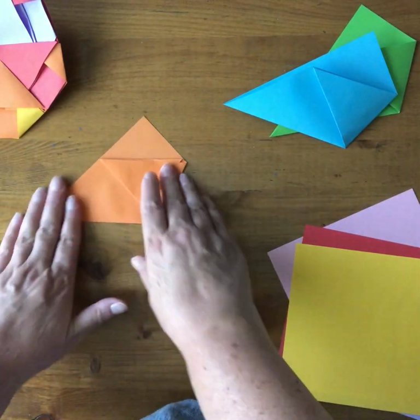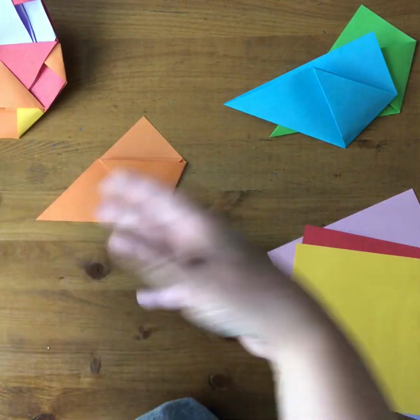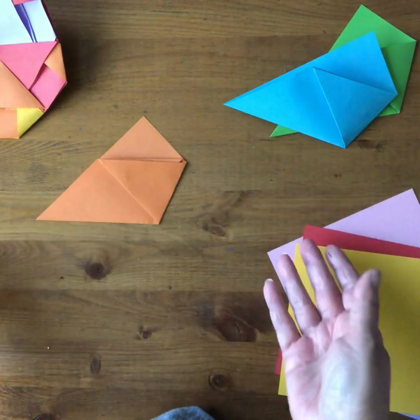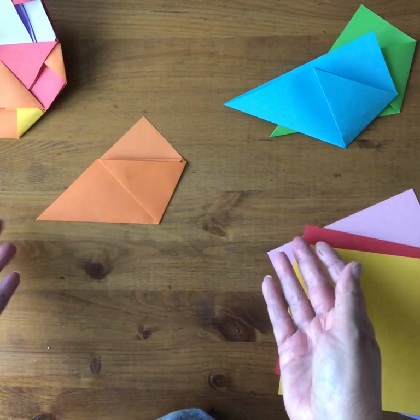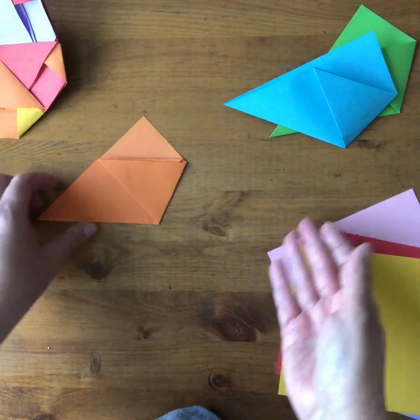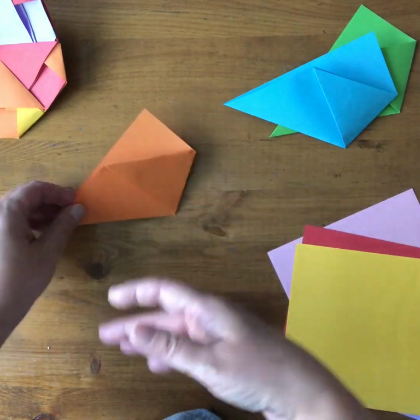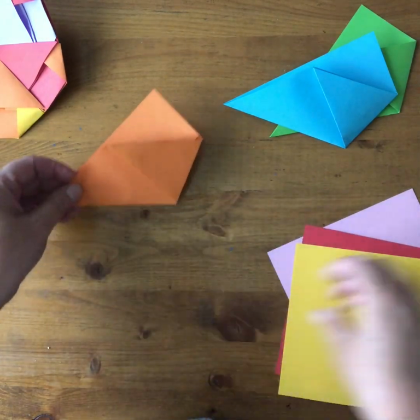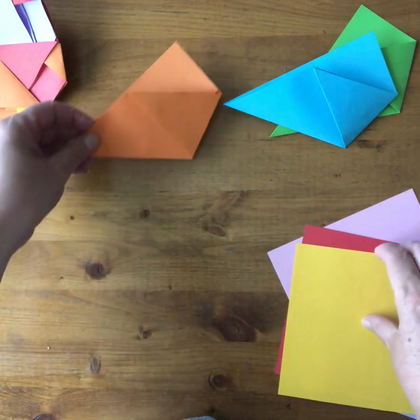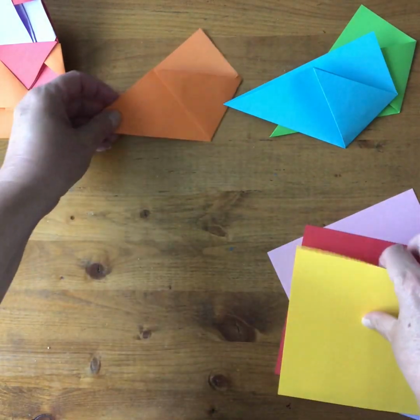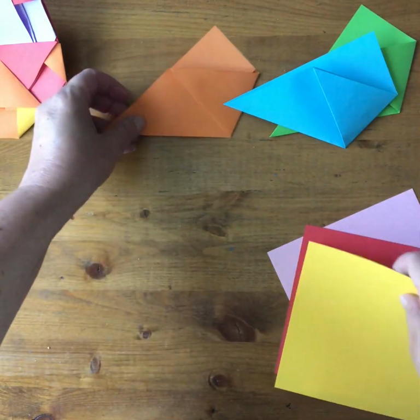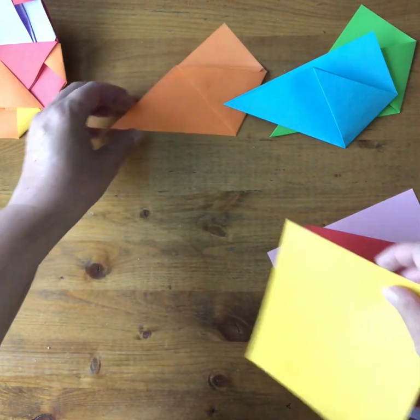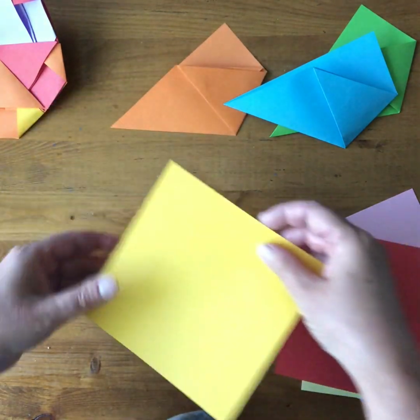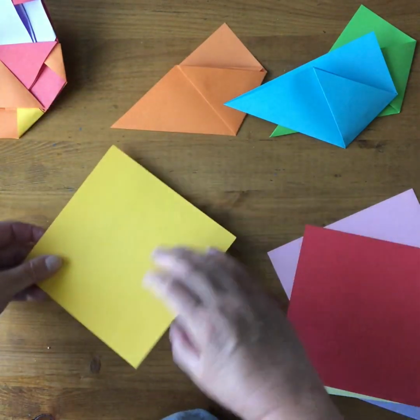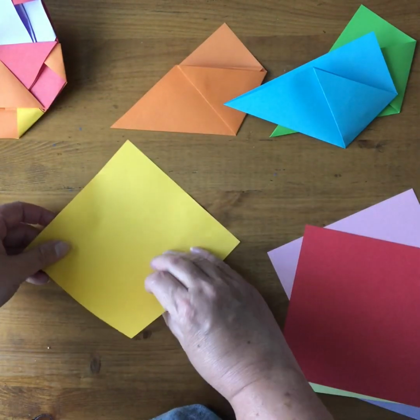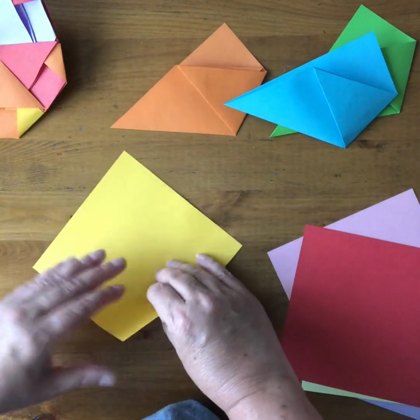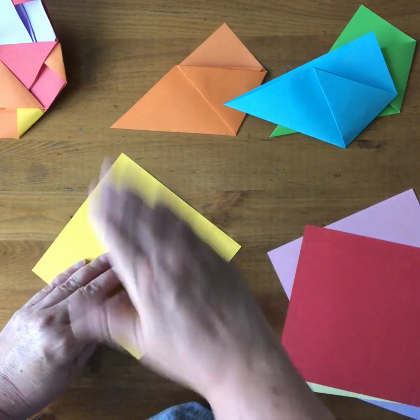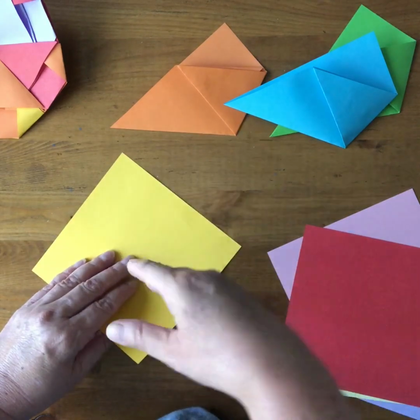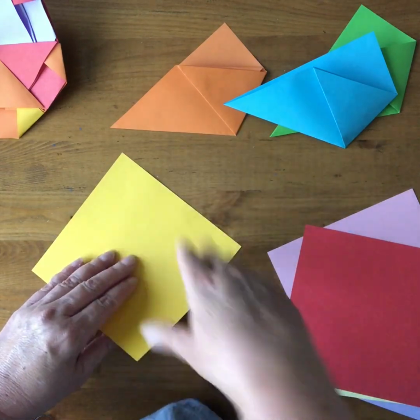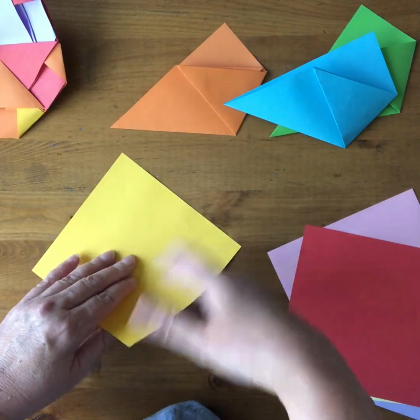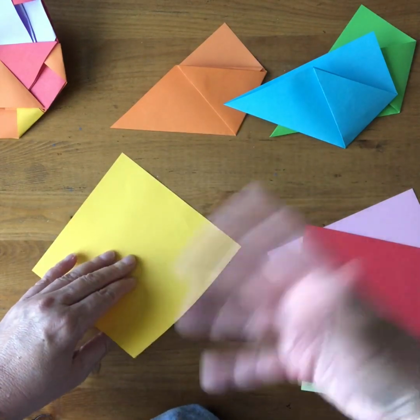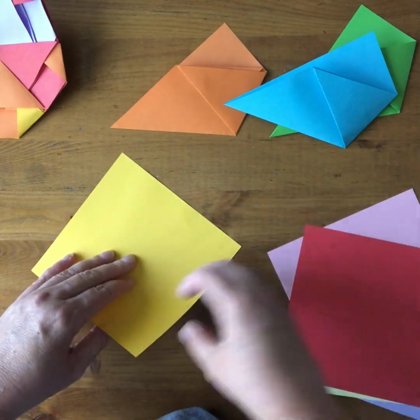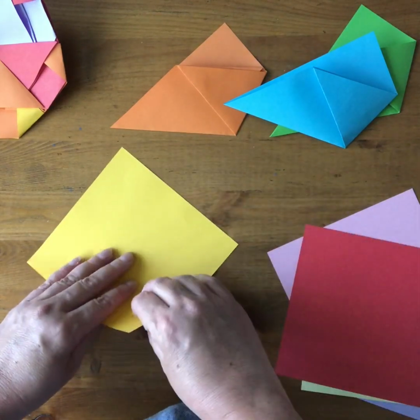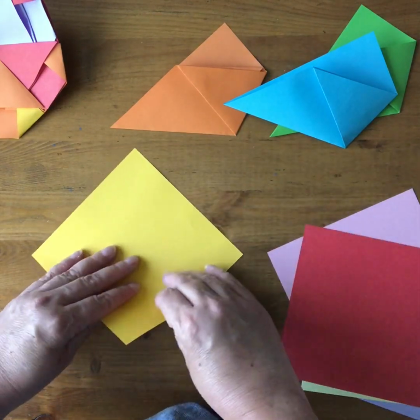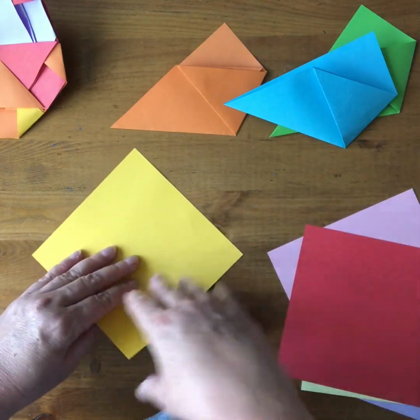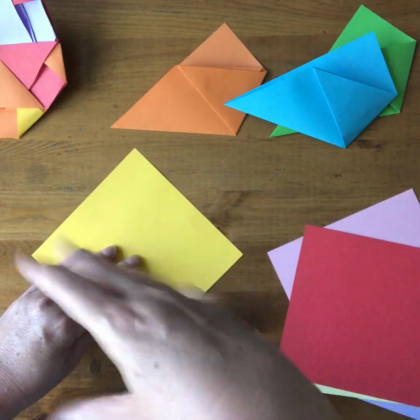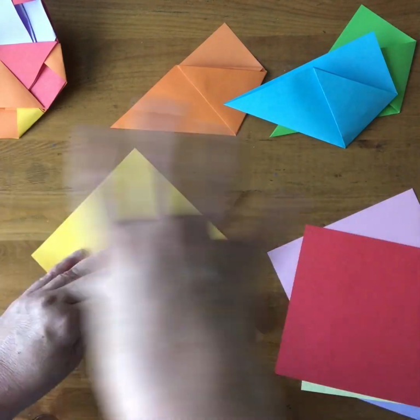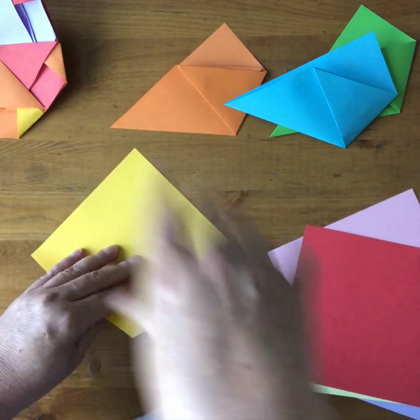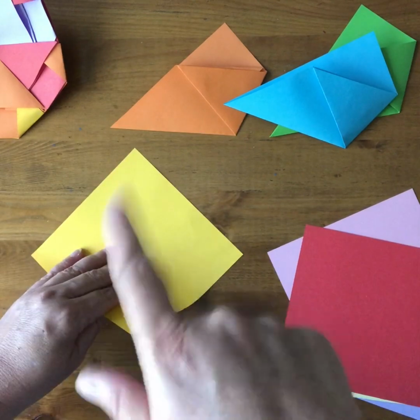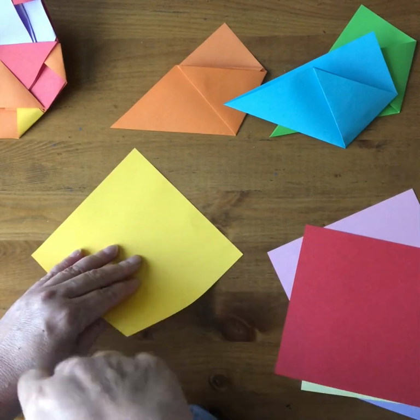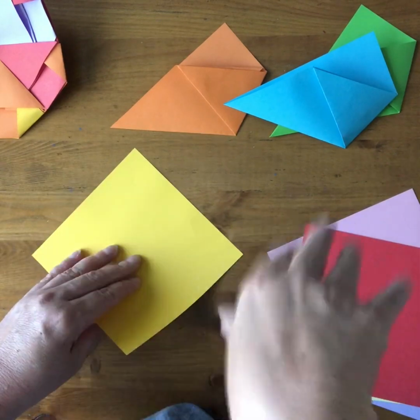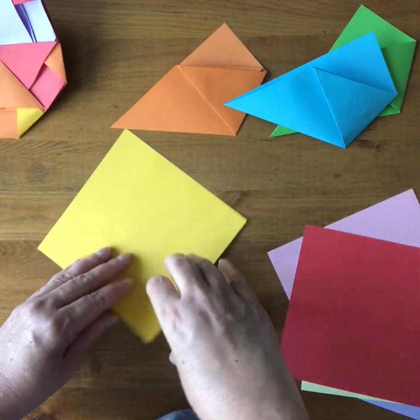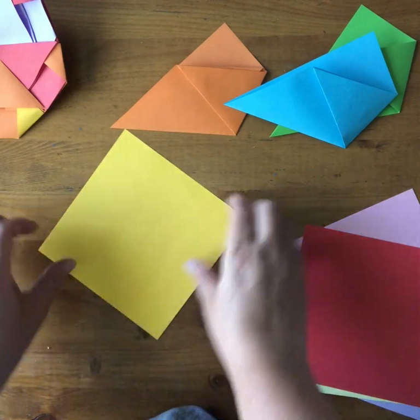You can make them all the same color, alternating colors, or just a combination. You can also decorate the paper before folding so you have different patterns — that looks really cool when you spin it if you've got different designs on there.